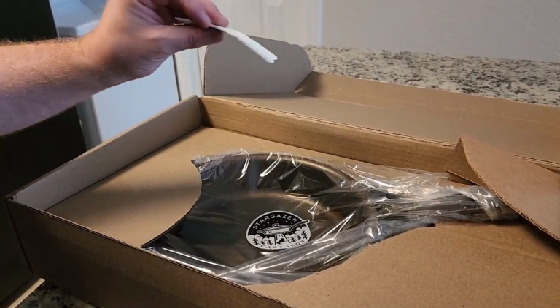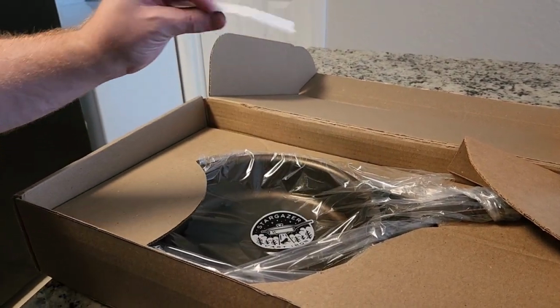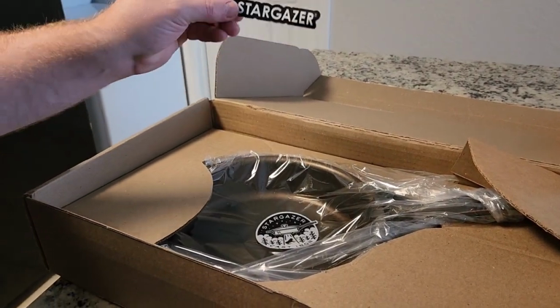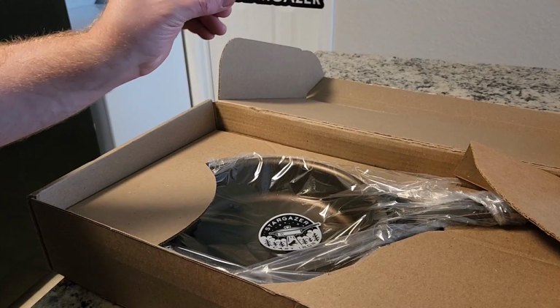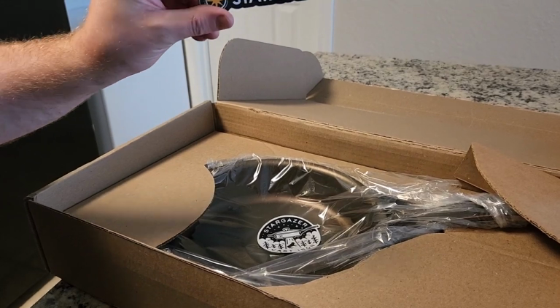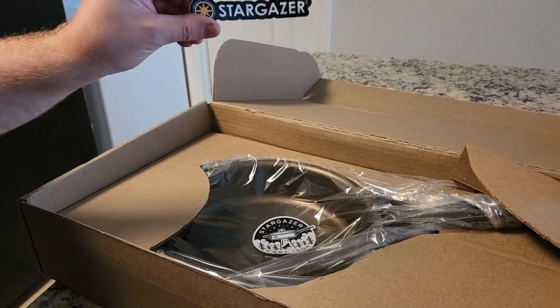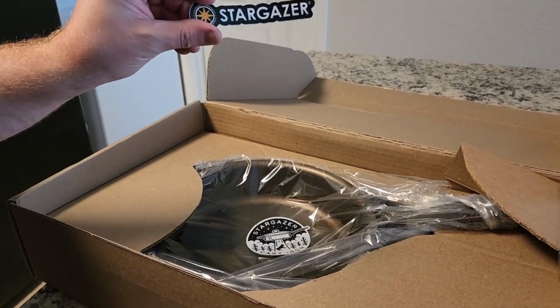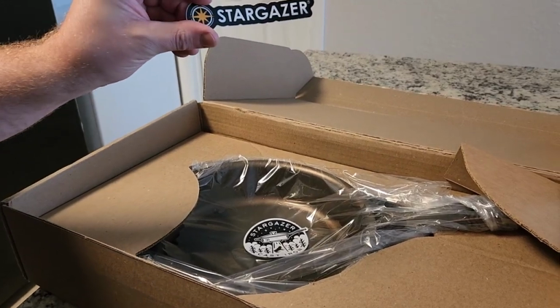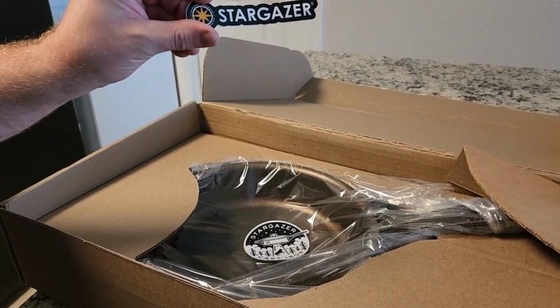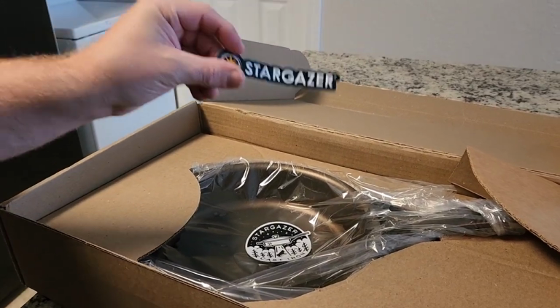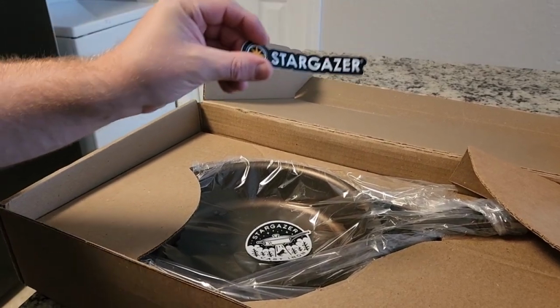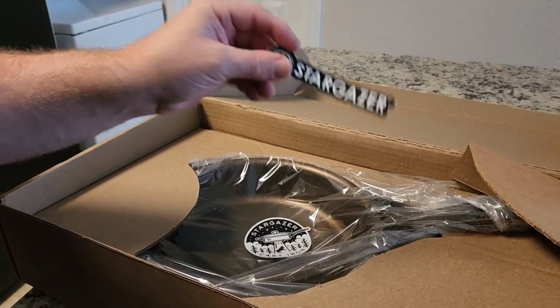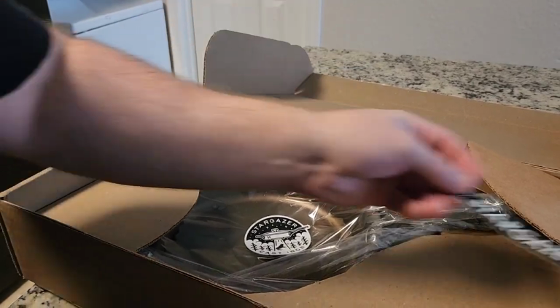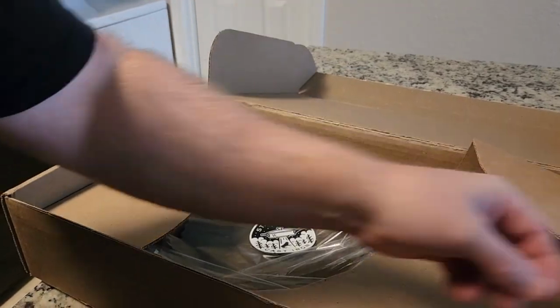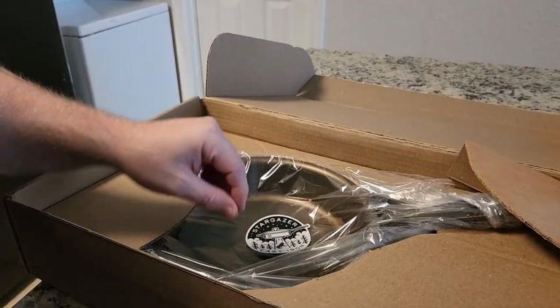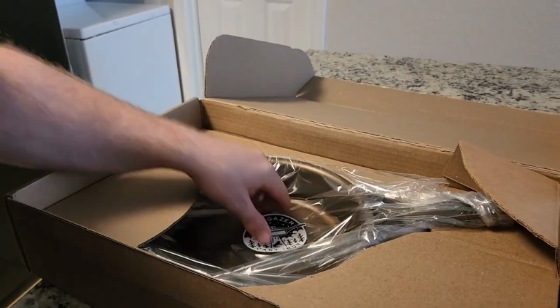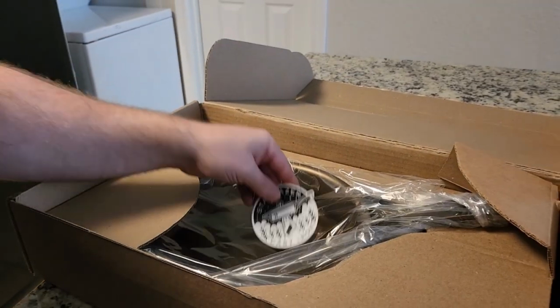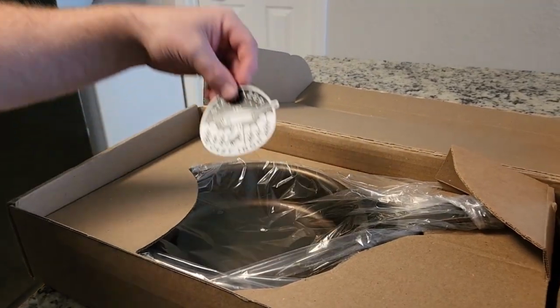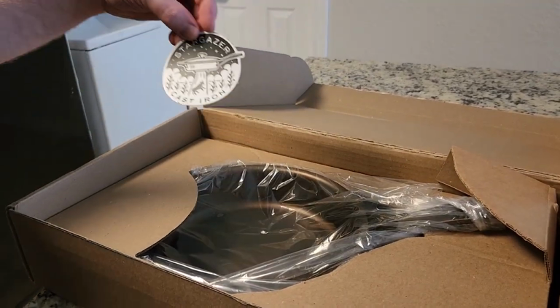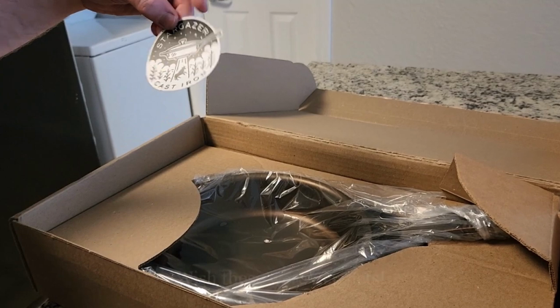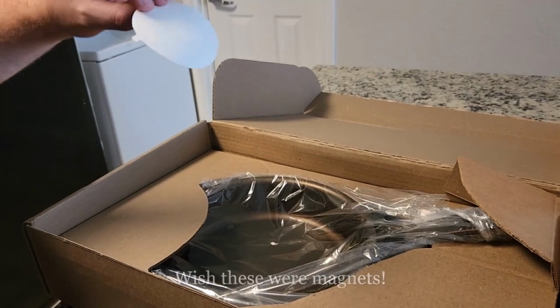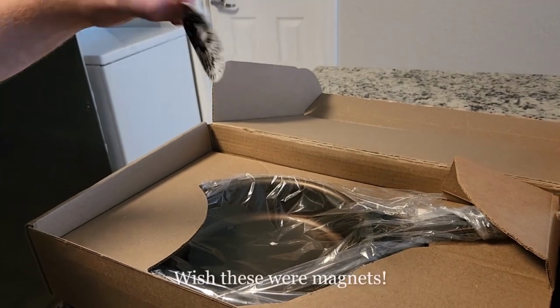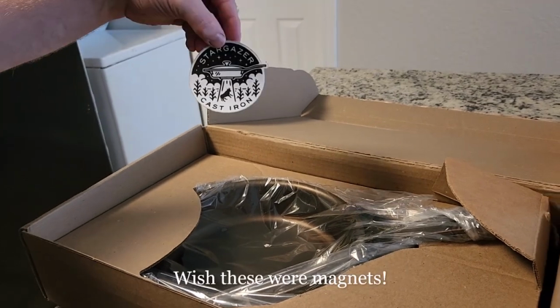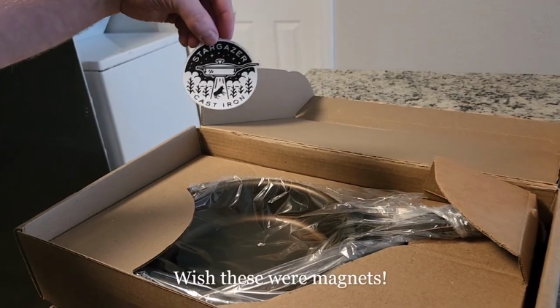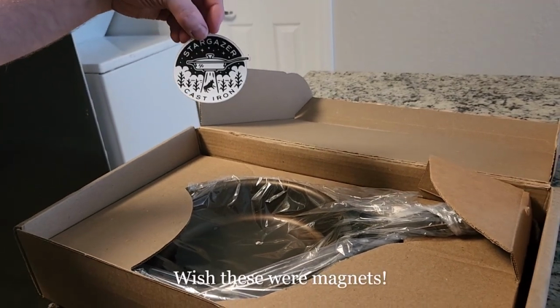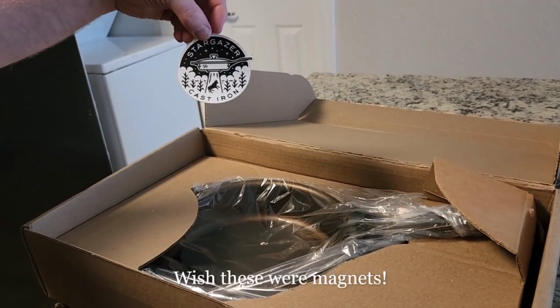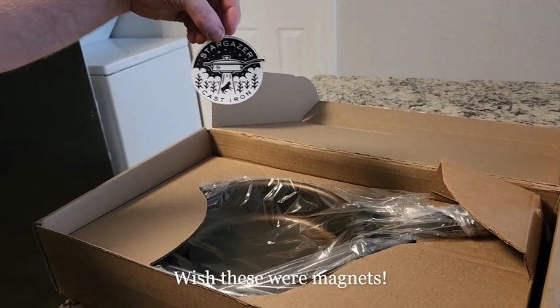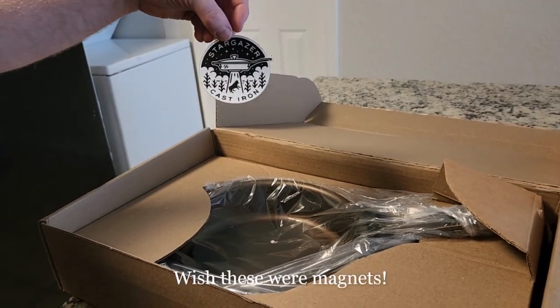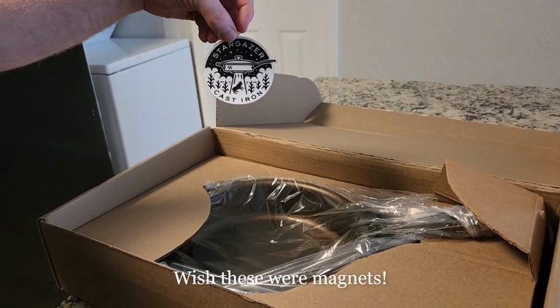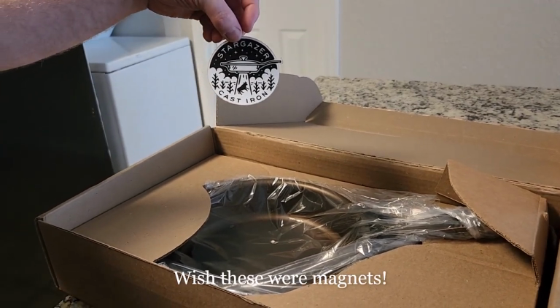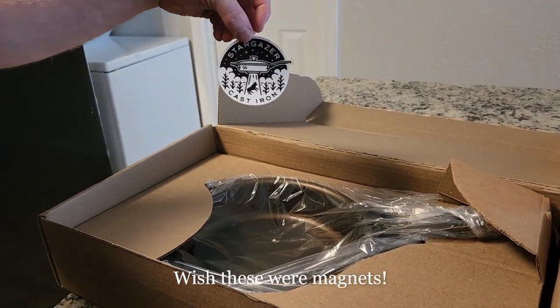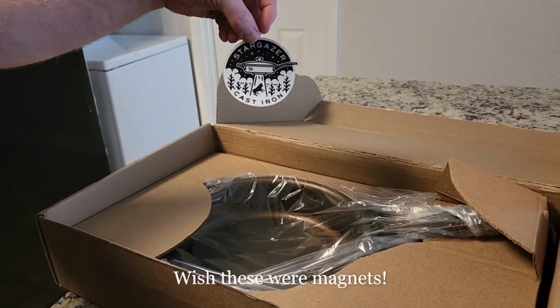Got a little sticker here — I'll put that on my skillet. Looks like another sticker too. I like that one a lot, it's pretty cool.